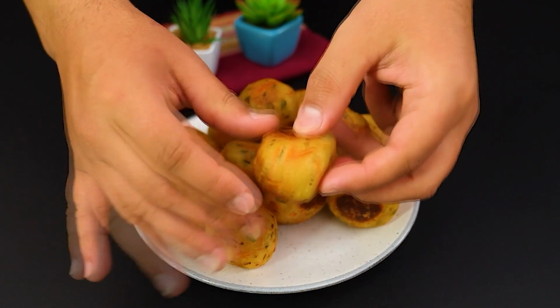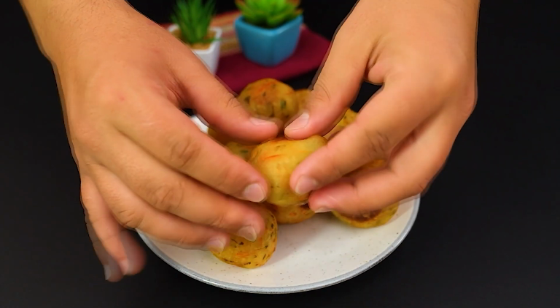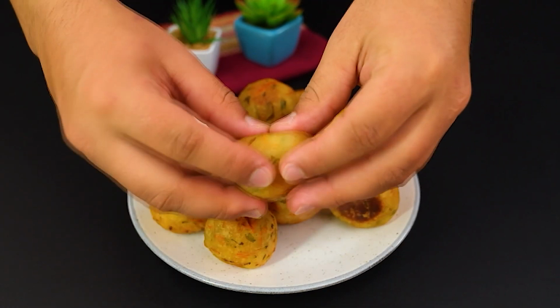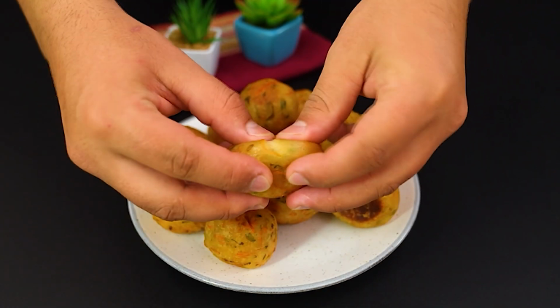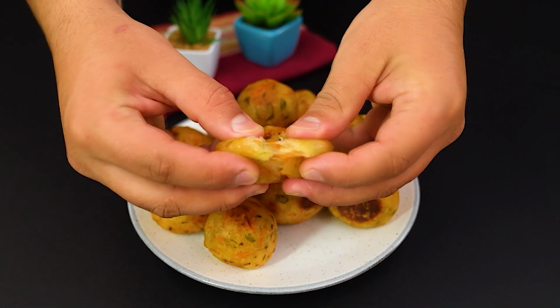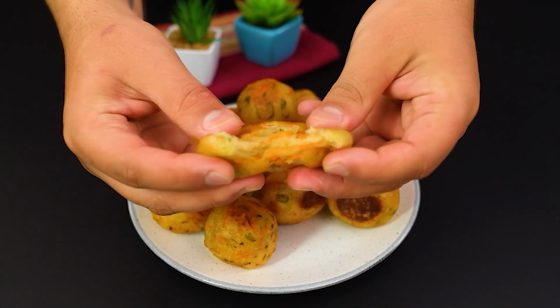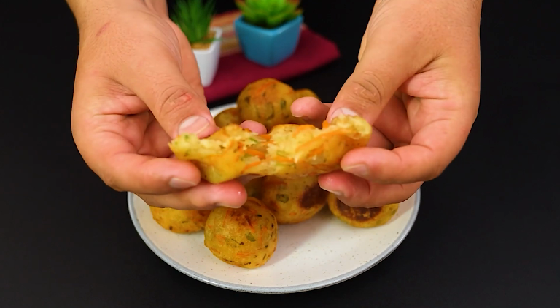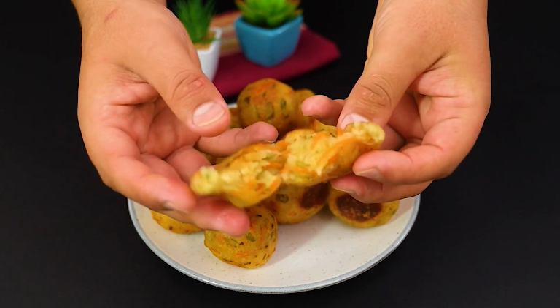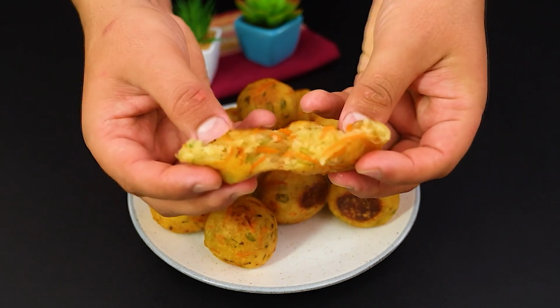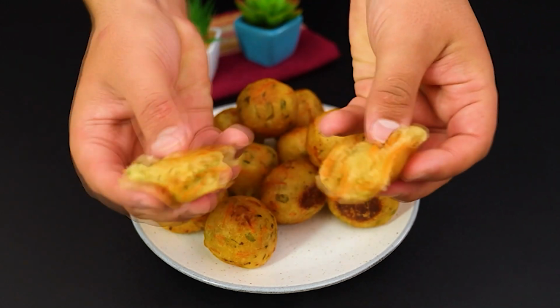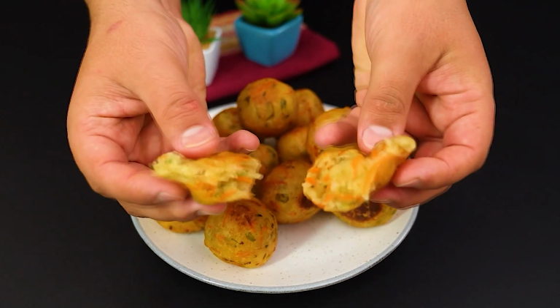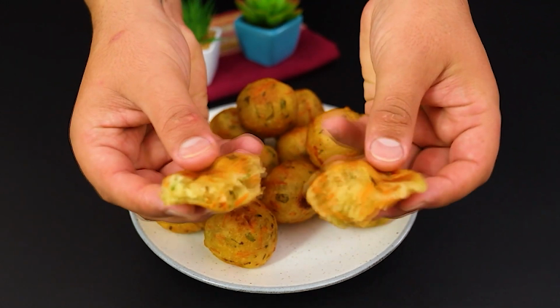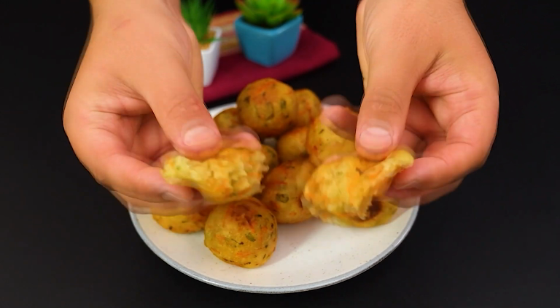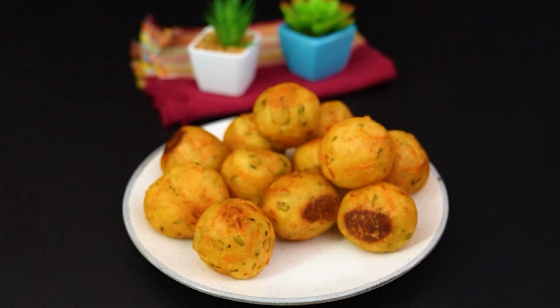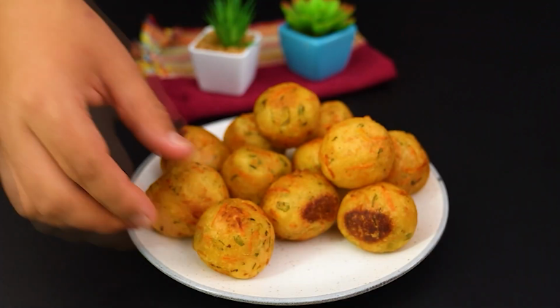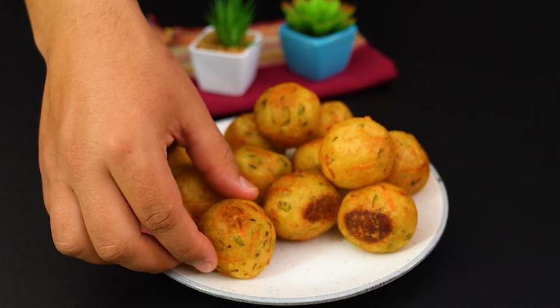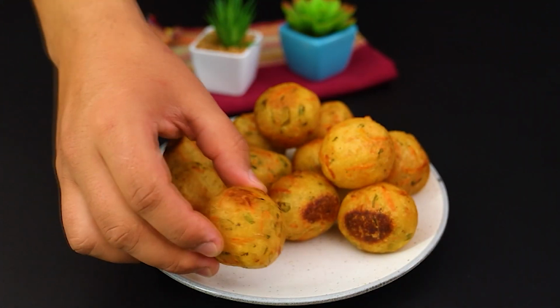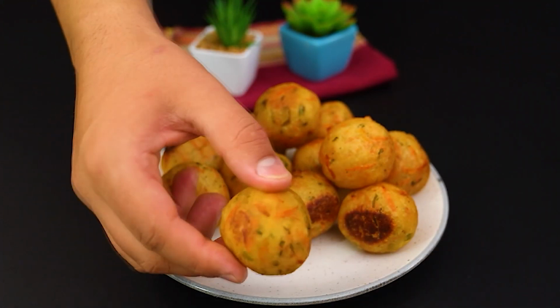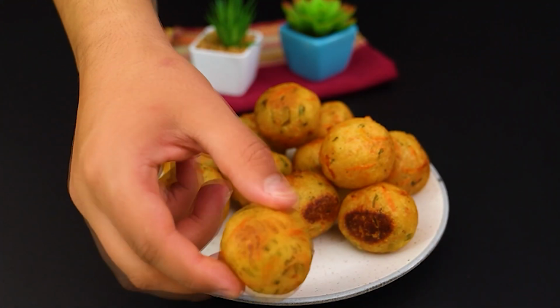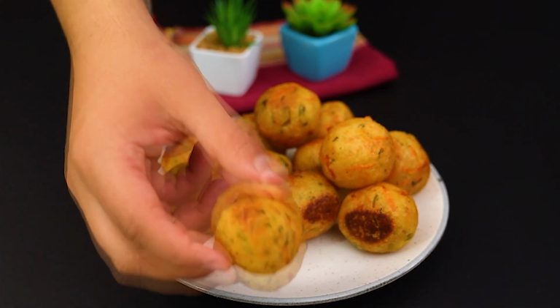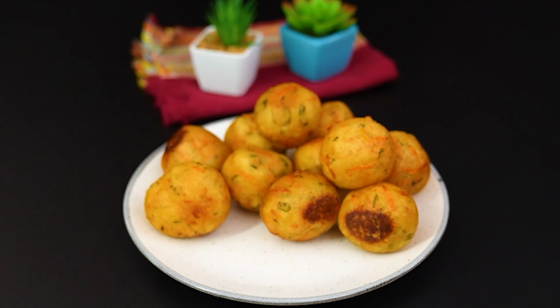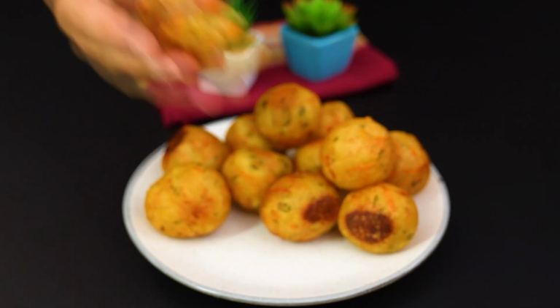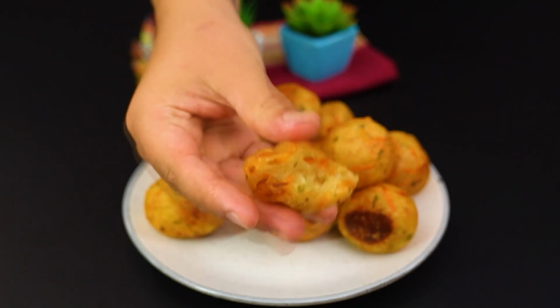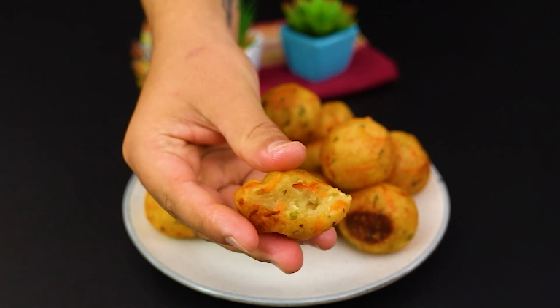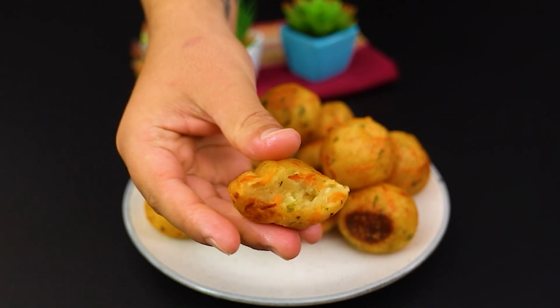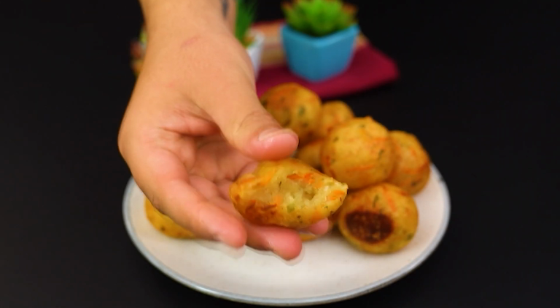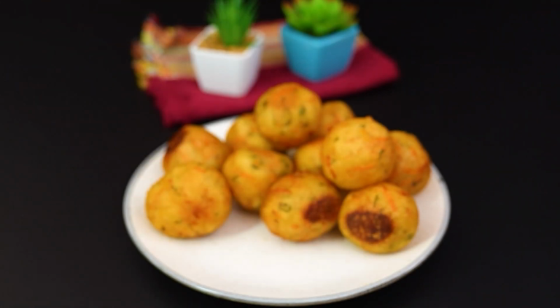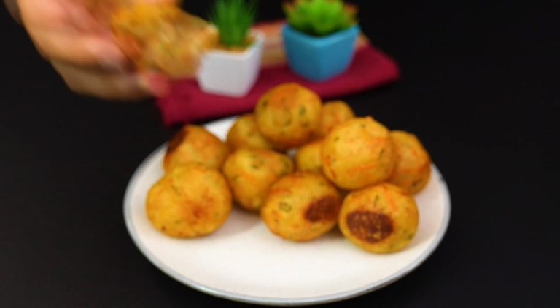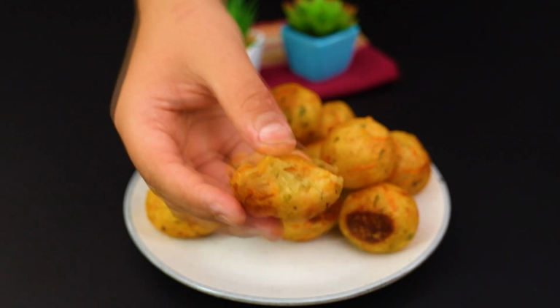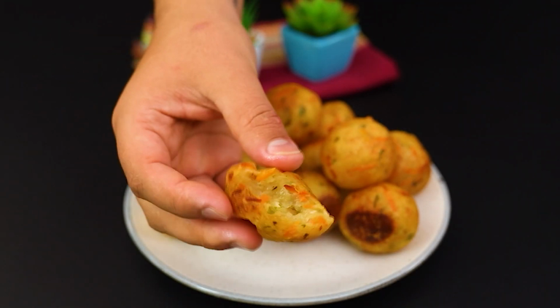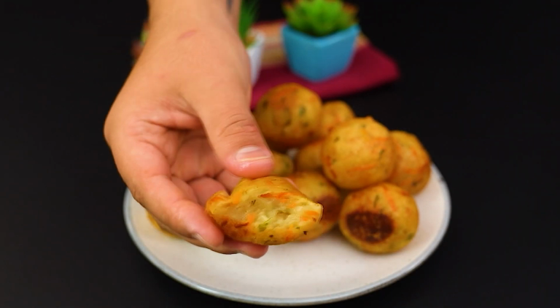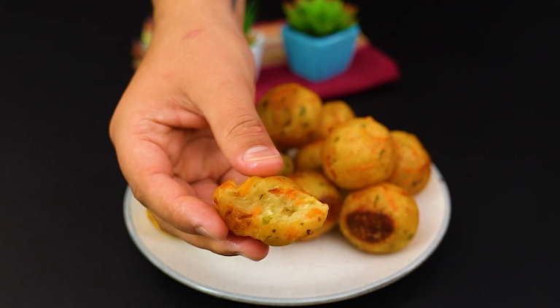This recipe is simple, but the flavor is amazing — no wonder it's been such a hit around here. Perfect to serve as a snack or side dish, they're sure to be a hit at your home too.